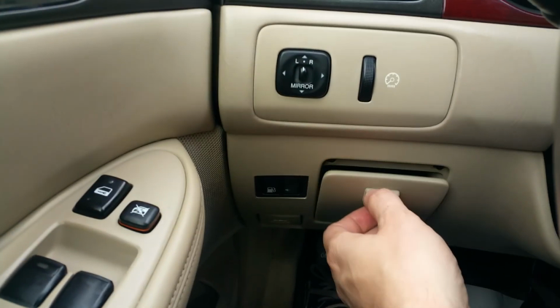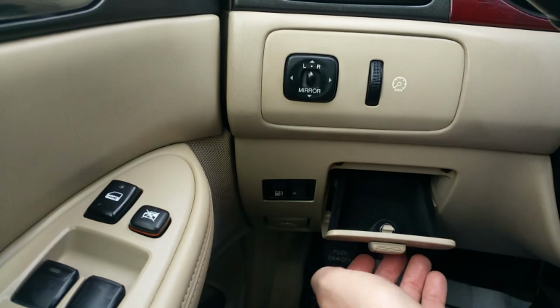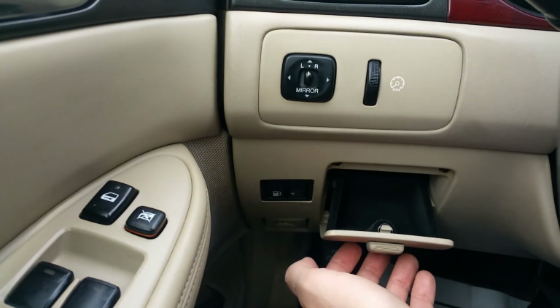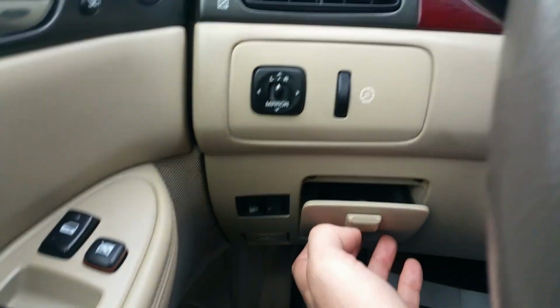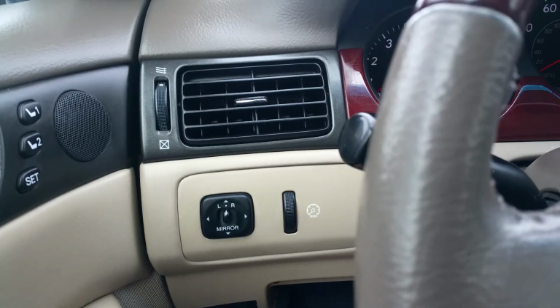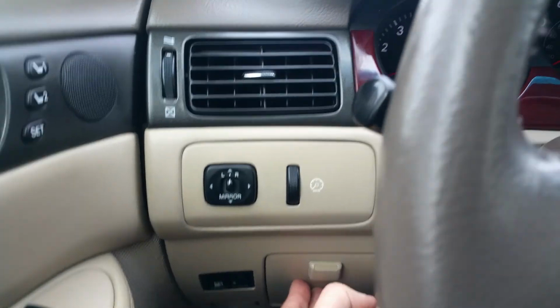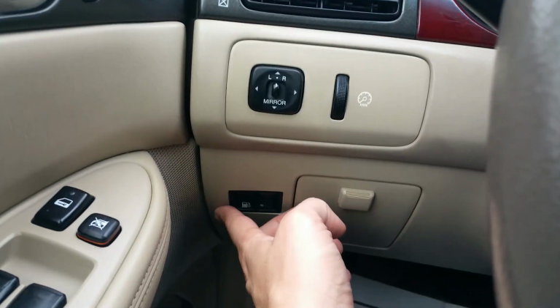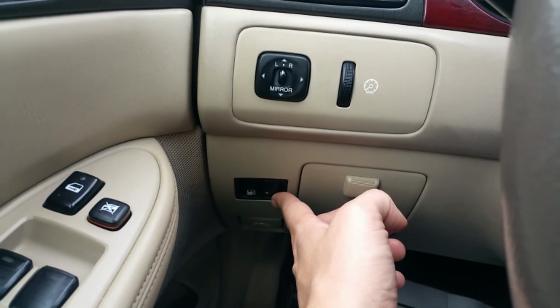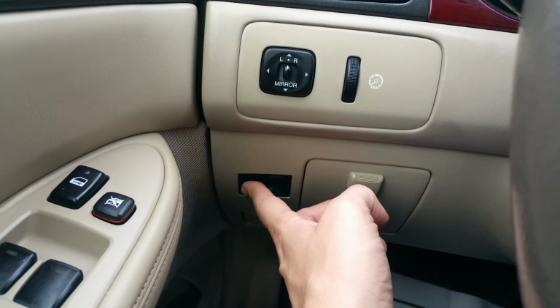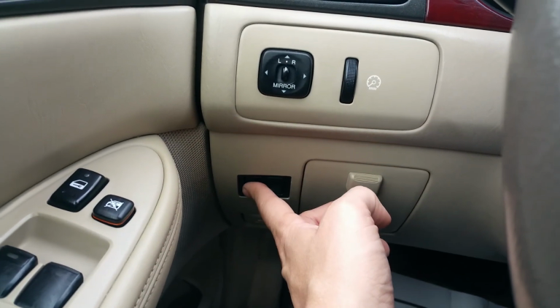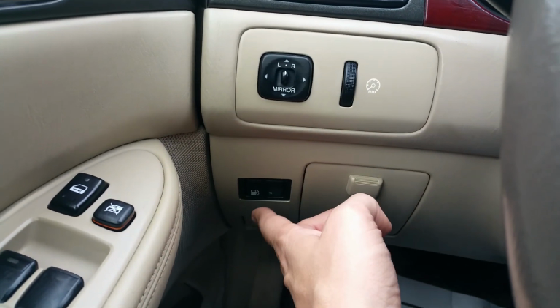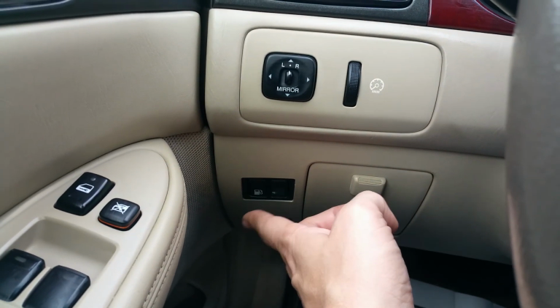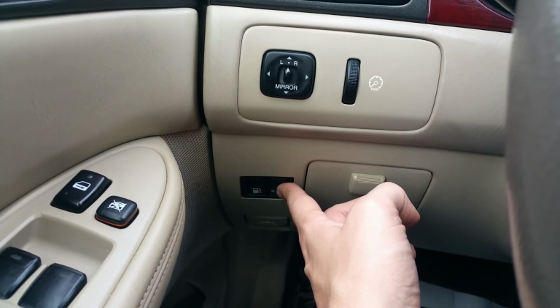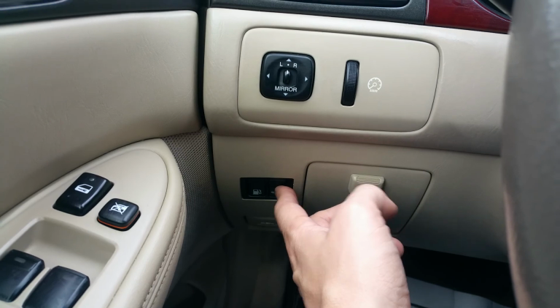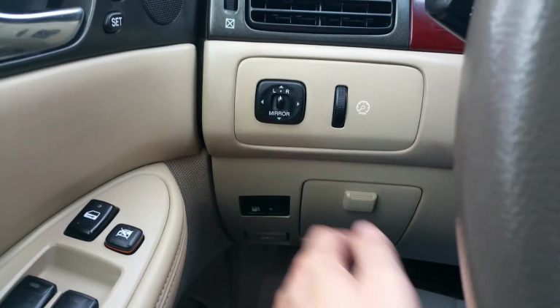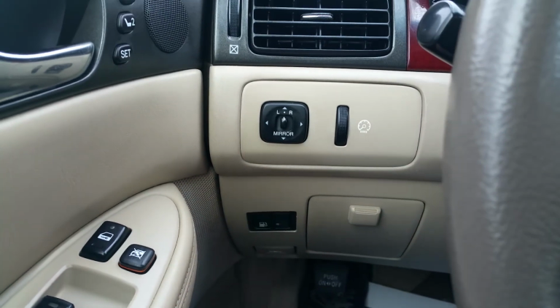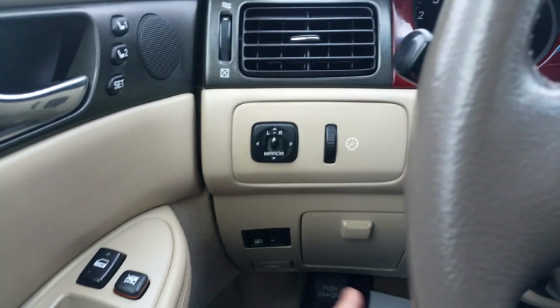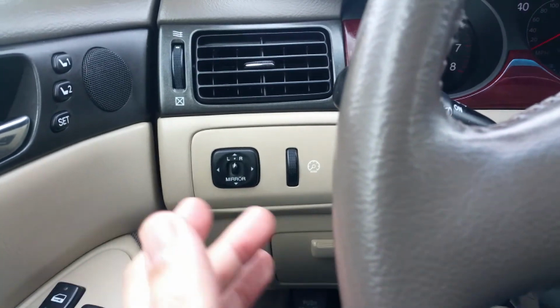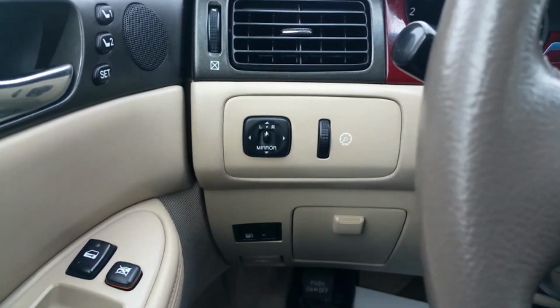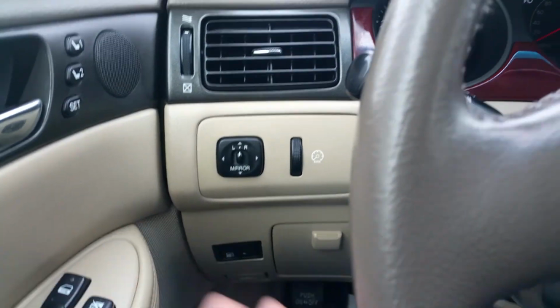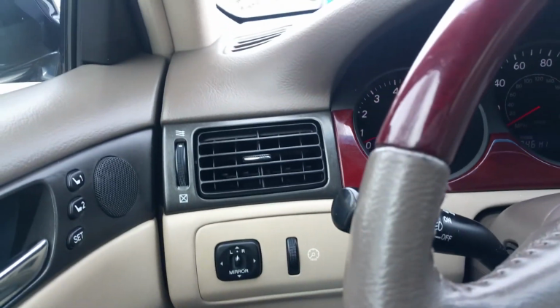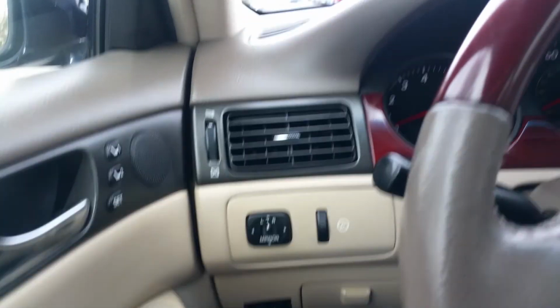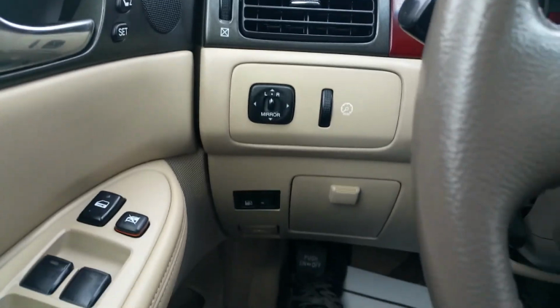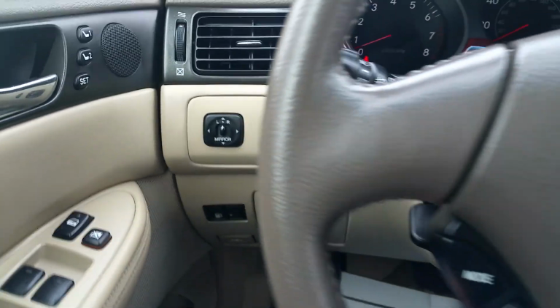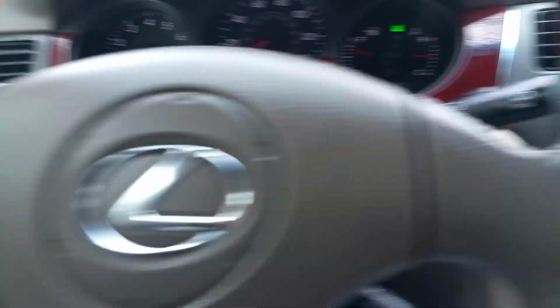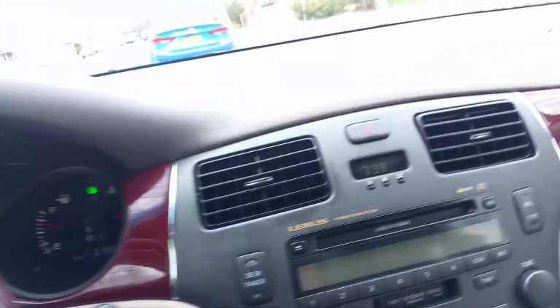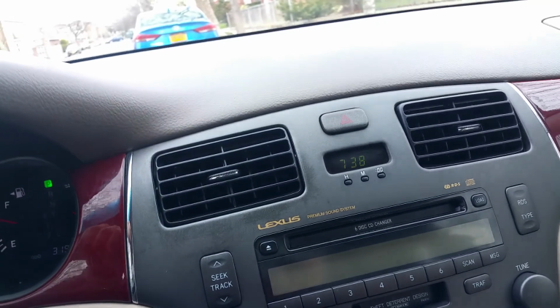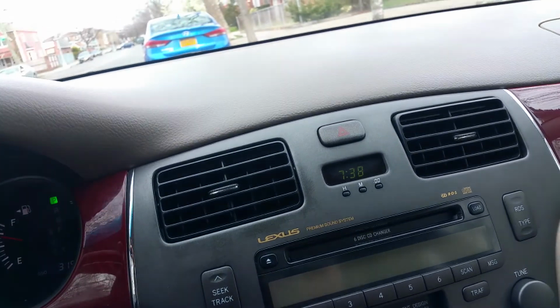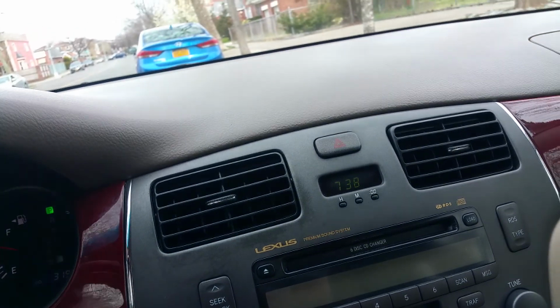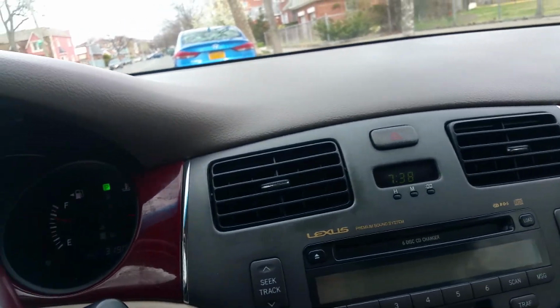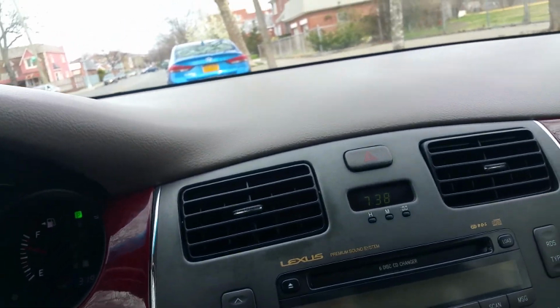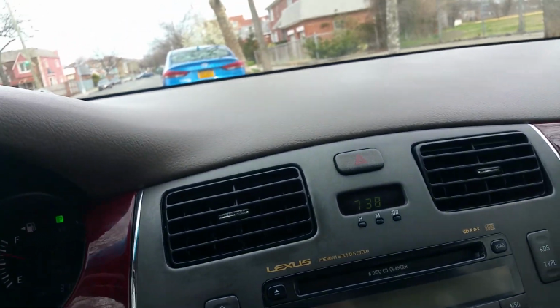Over here's a little storage compartment. Here's your fuel door release and your trunk release. They work — I'm not going to open it now because I'd have to get out of the car to close it, but believe me, everything on this car does work.